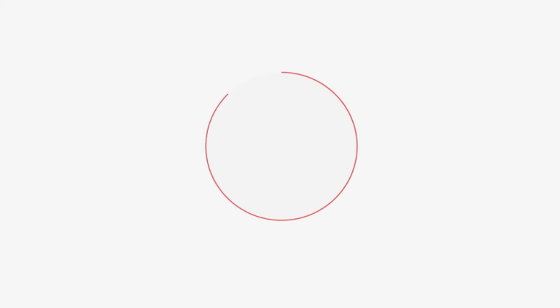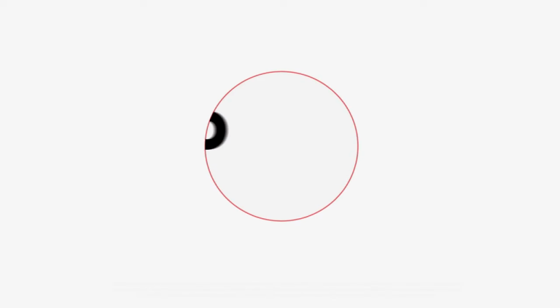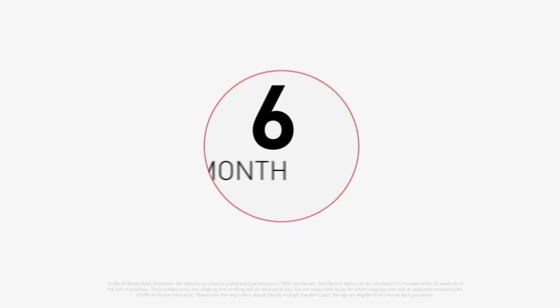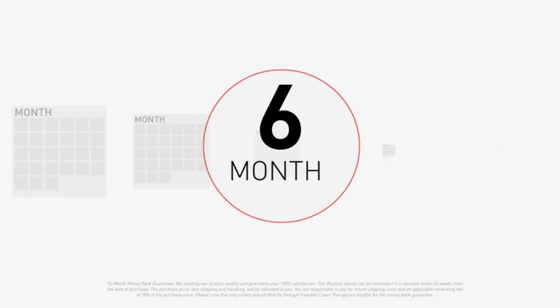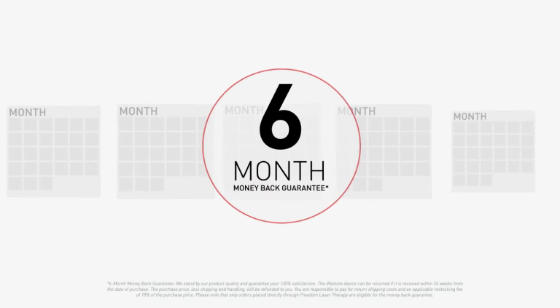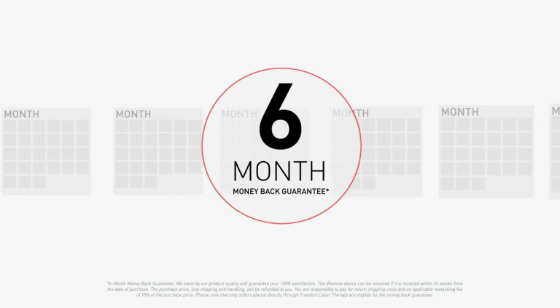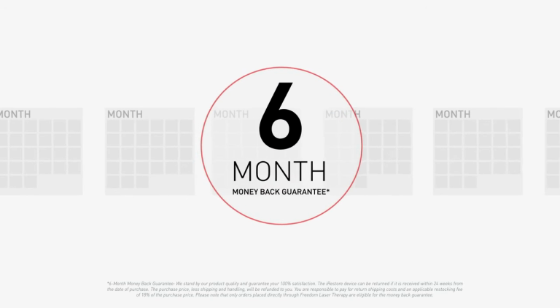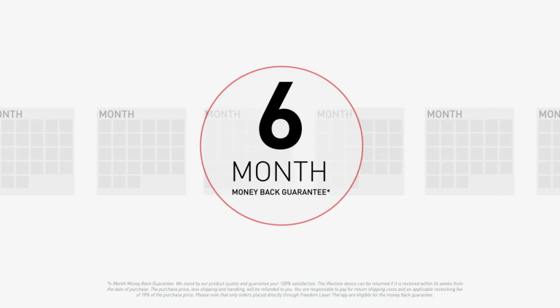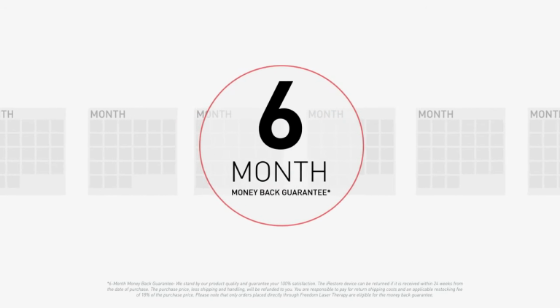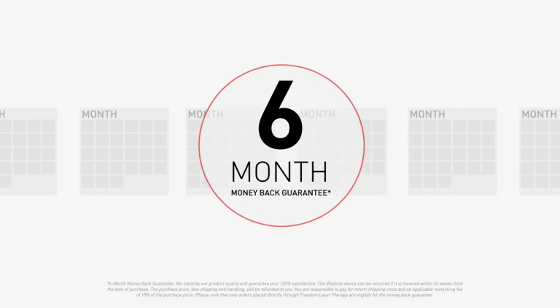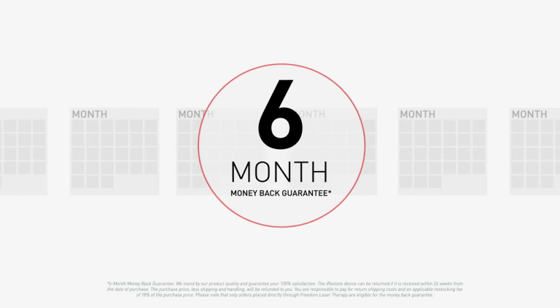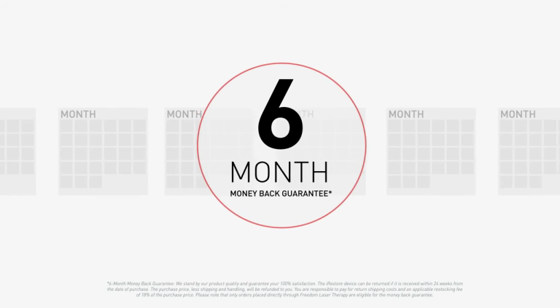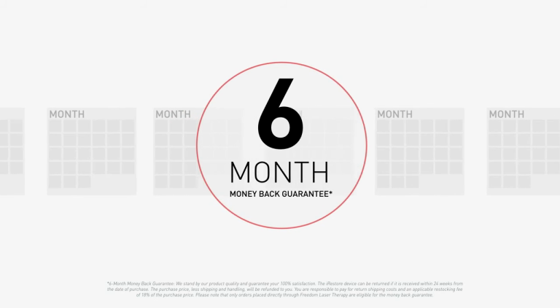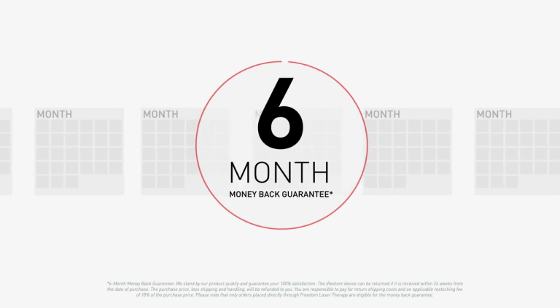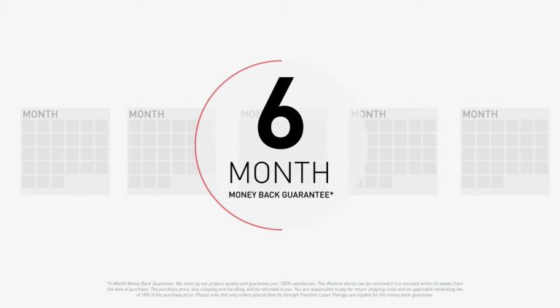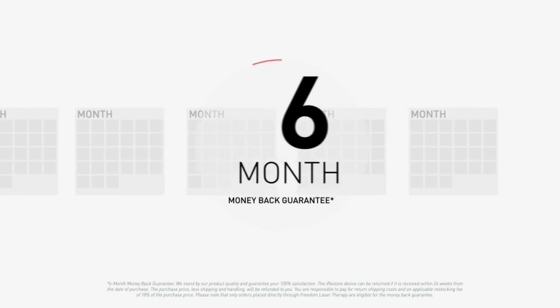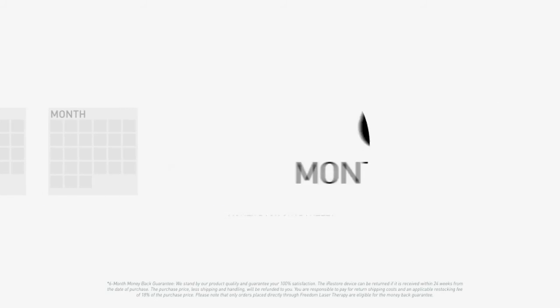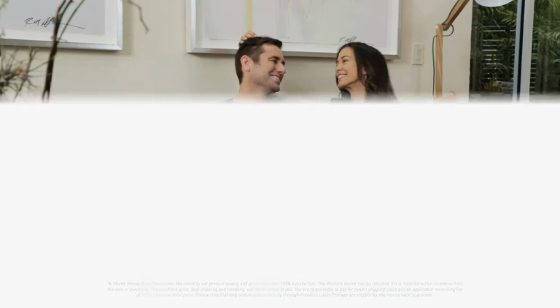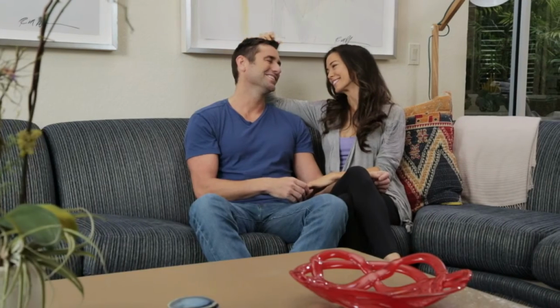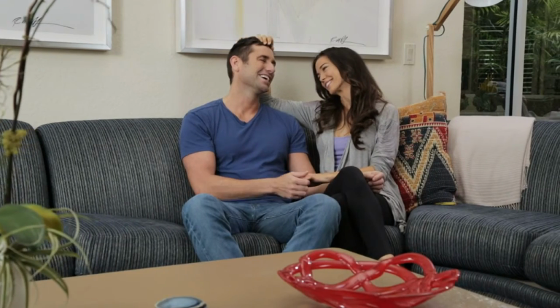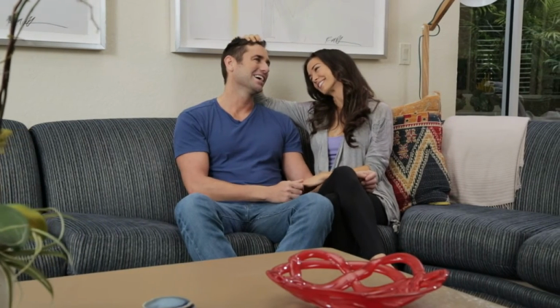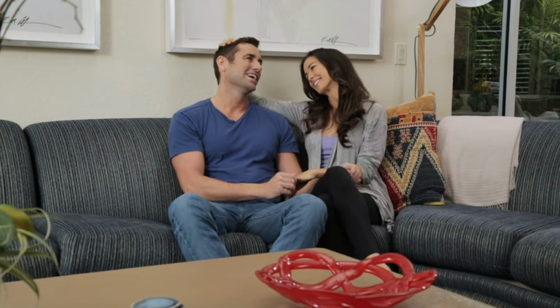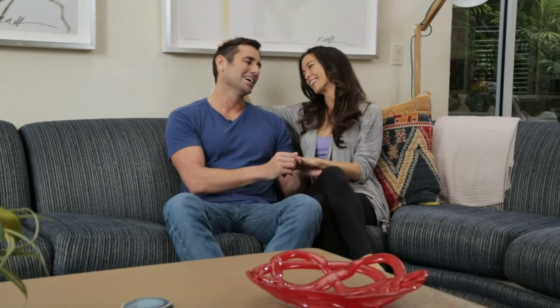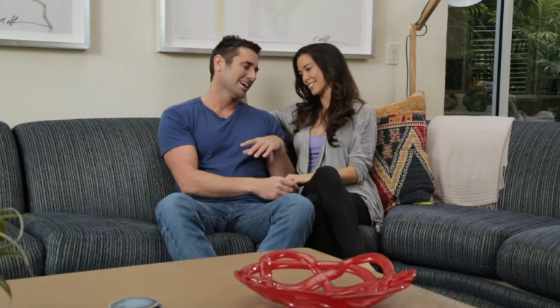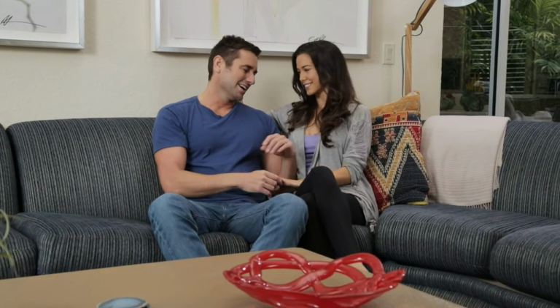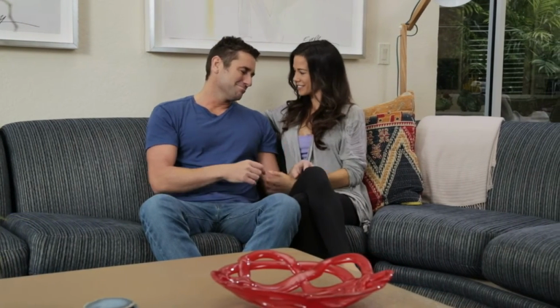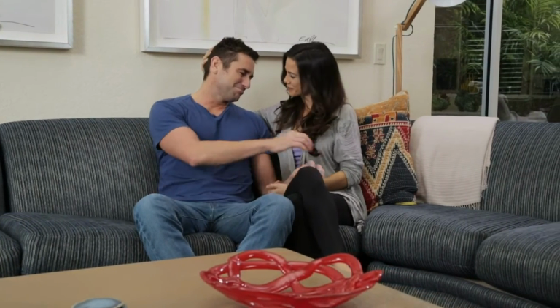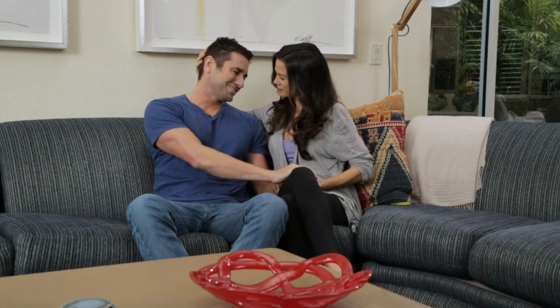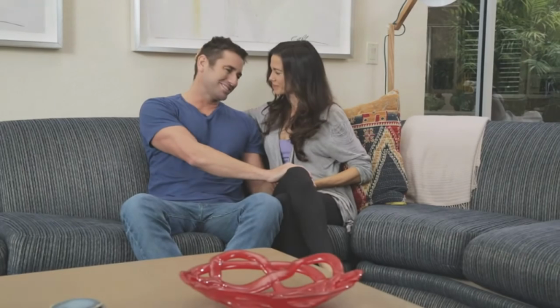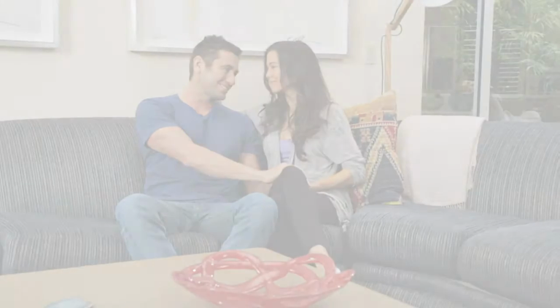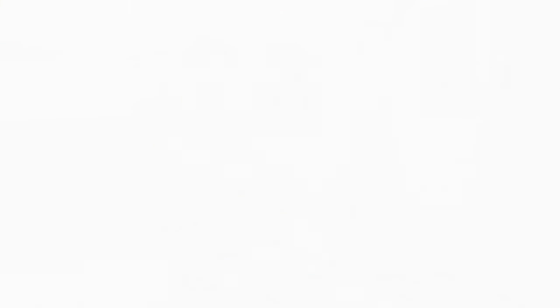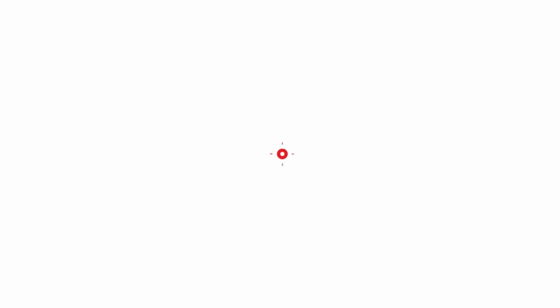Try it risk-free for six months. If you don't see results, send it back to us — no questions asked. With iRestore, you can finally stop worrying about the way you look and start looking your best today.